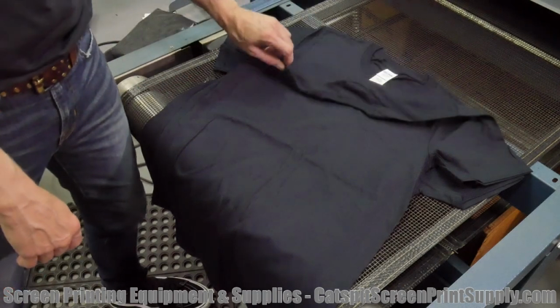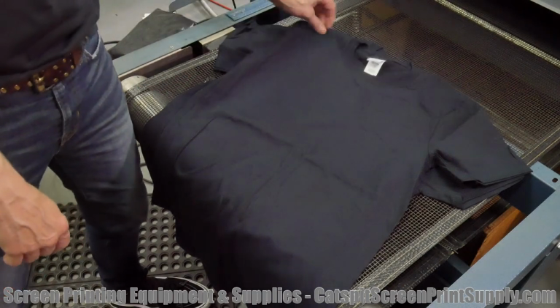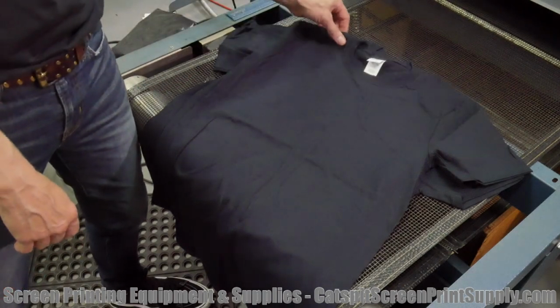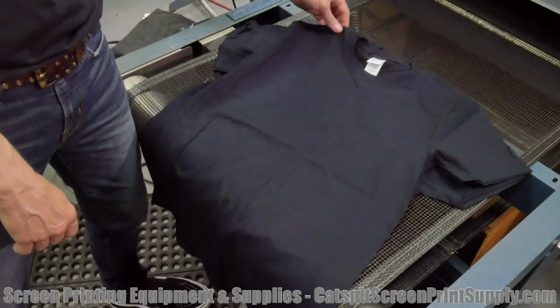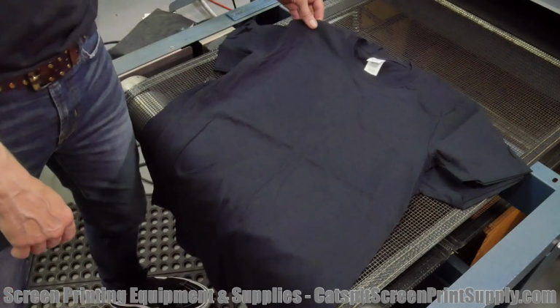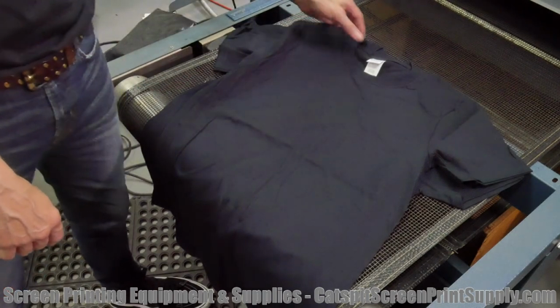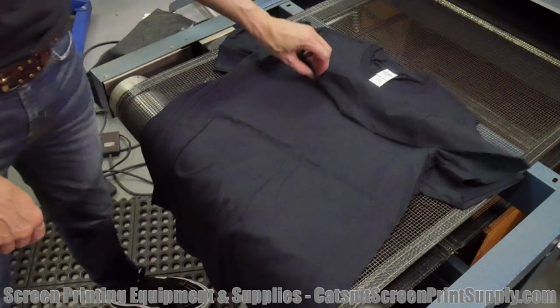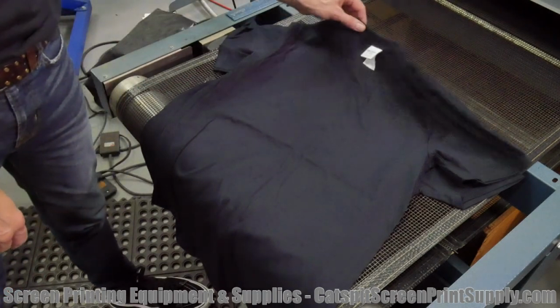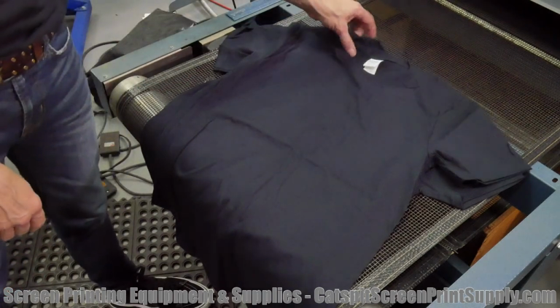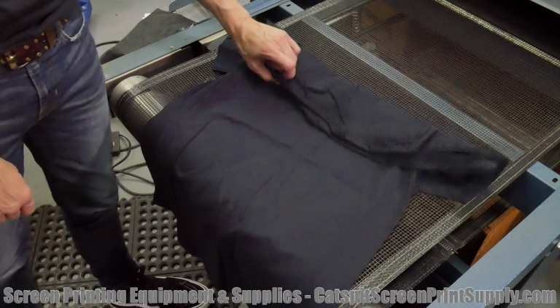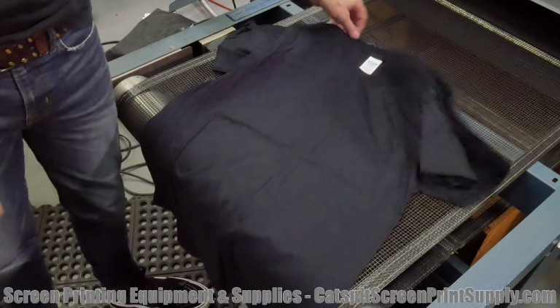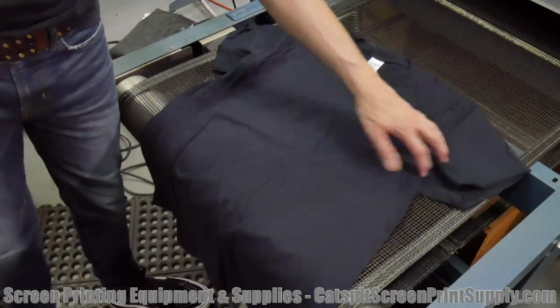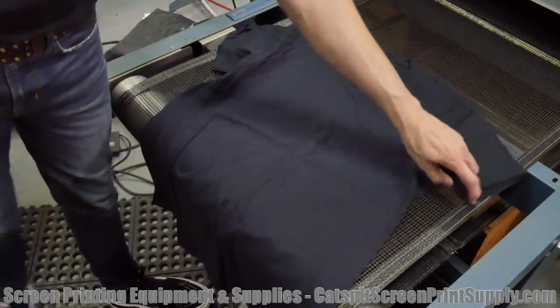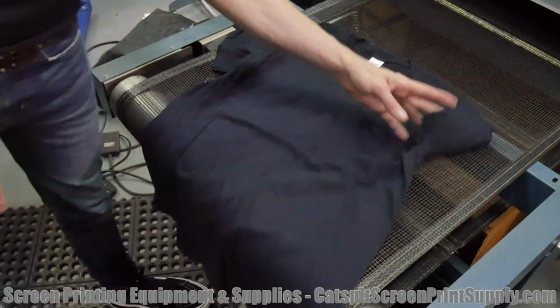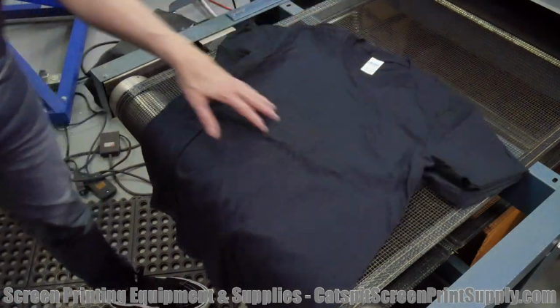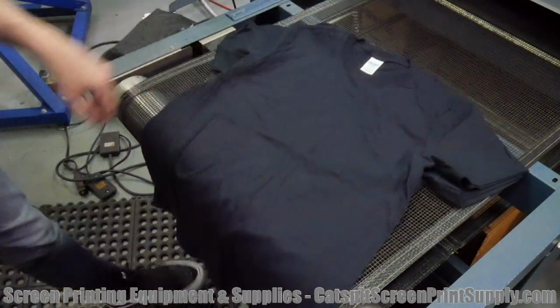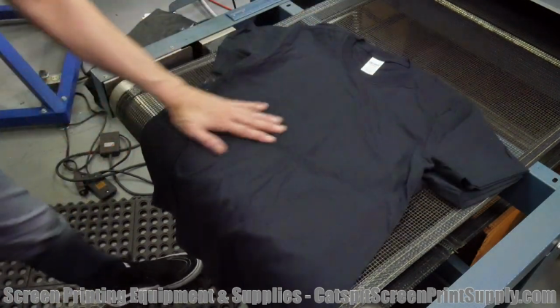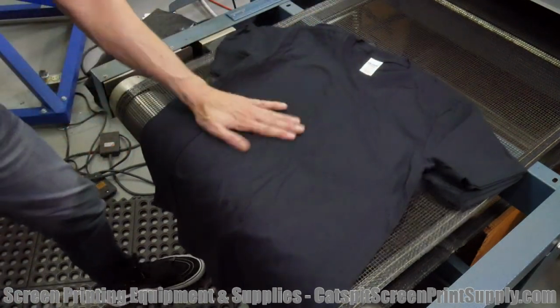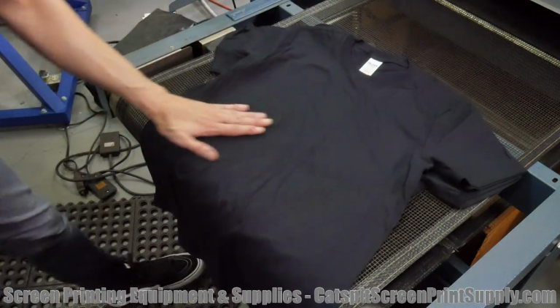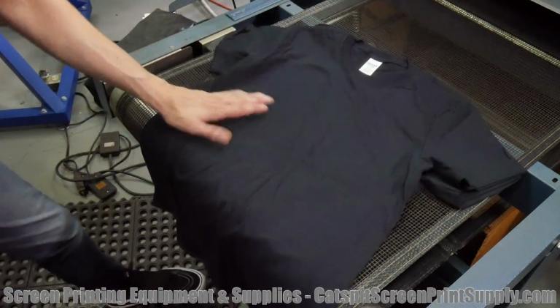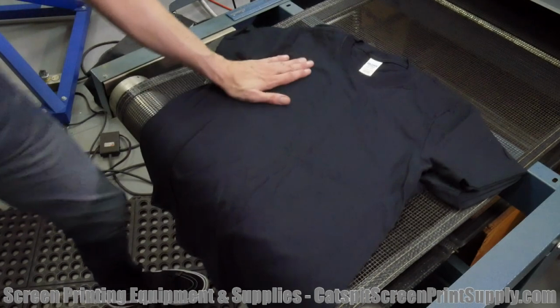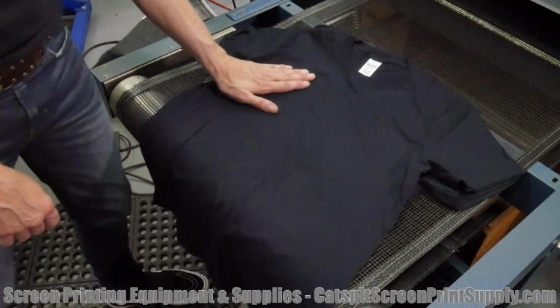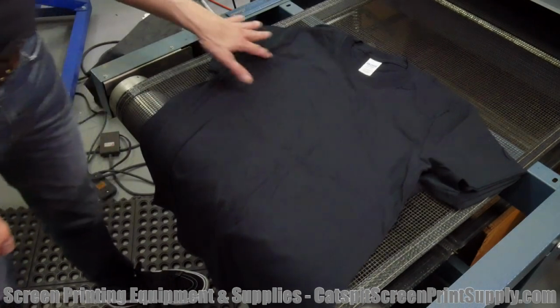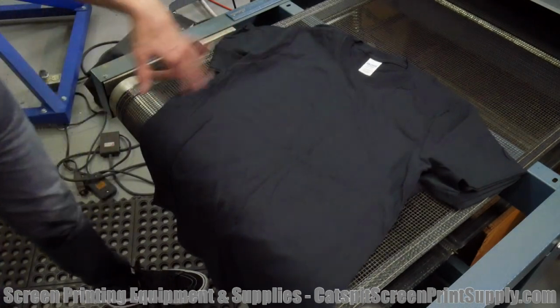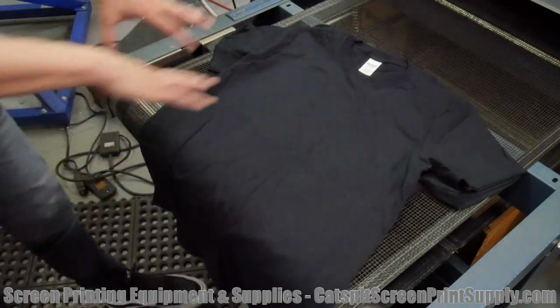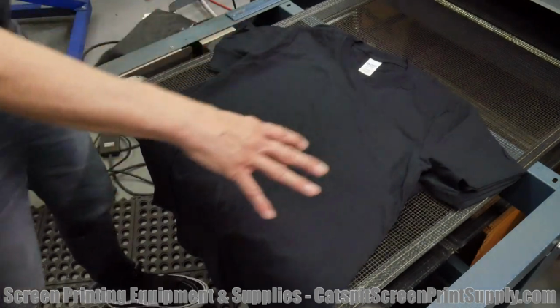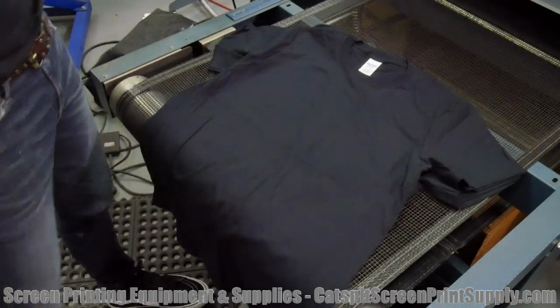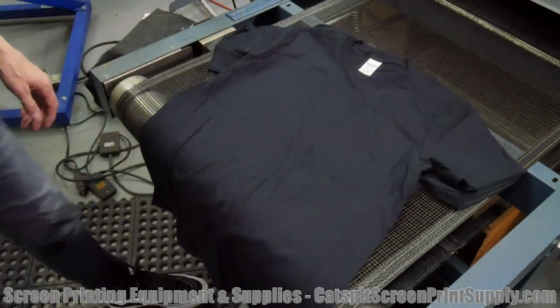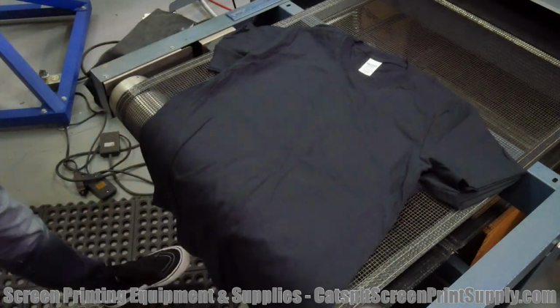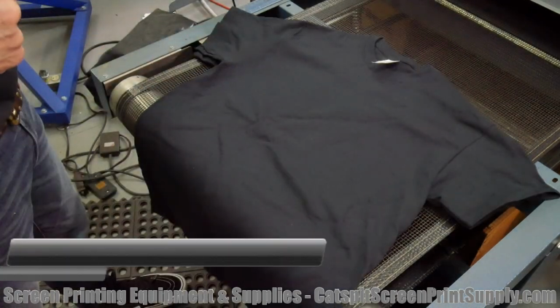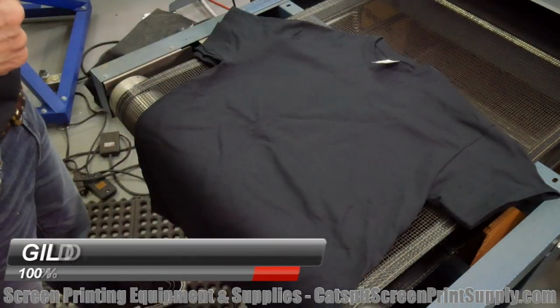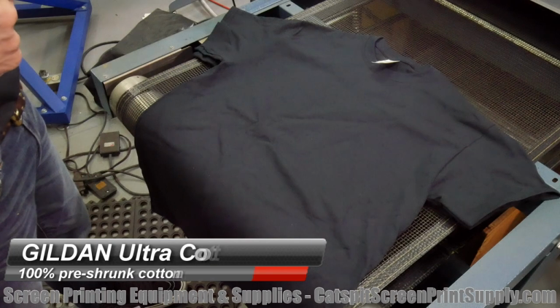The stitching looks pretty decent, everything looks pretty good, and I like the soft feel of this one — and the fact that it's not such a boxy cut.